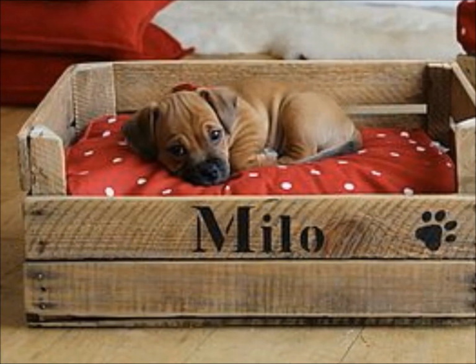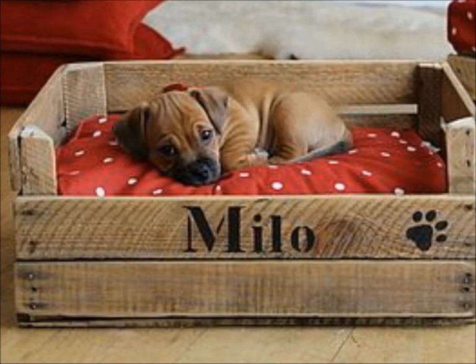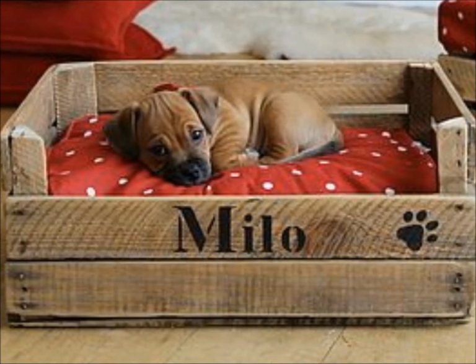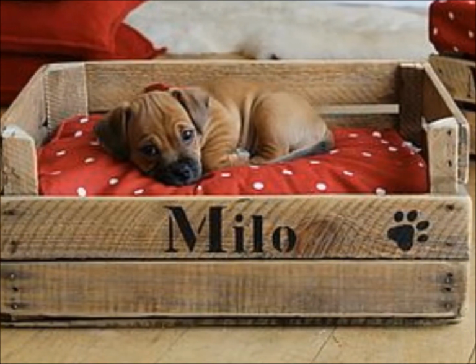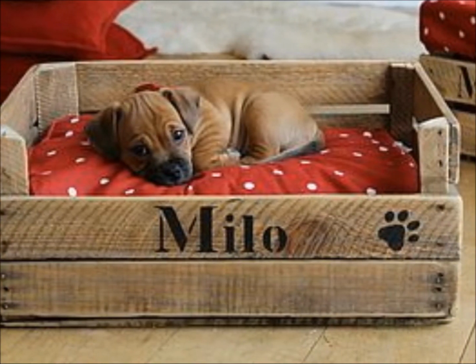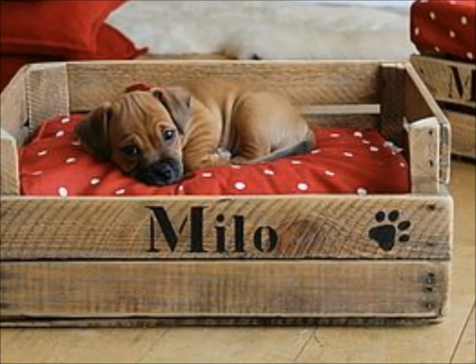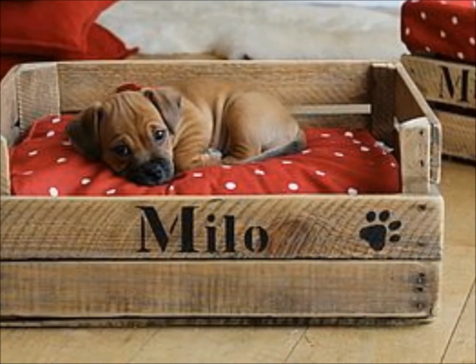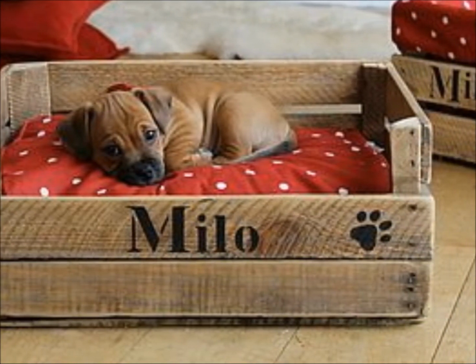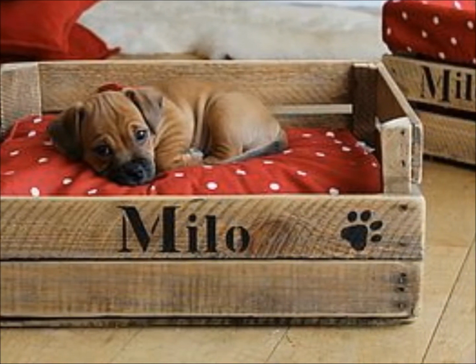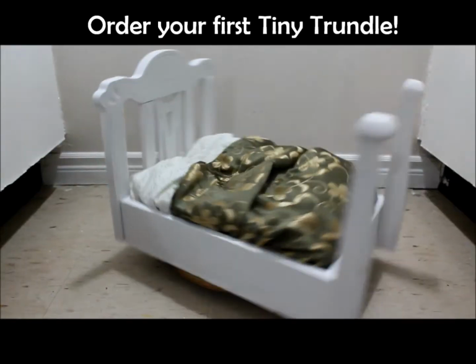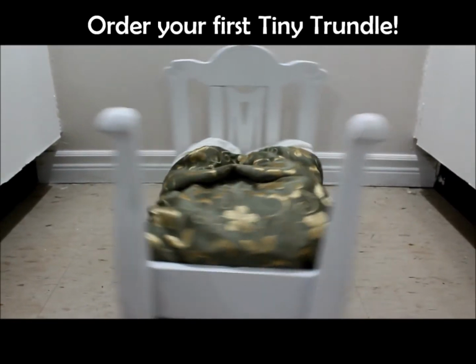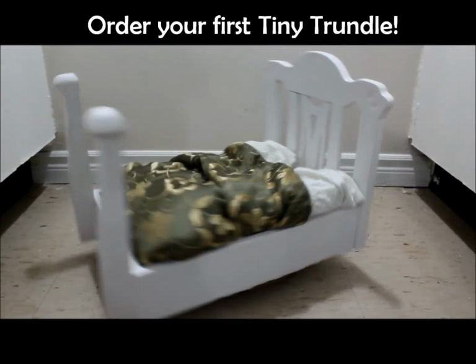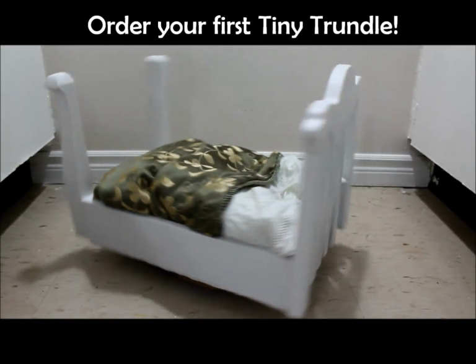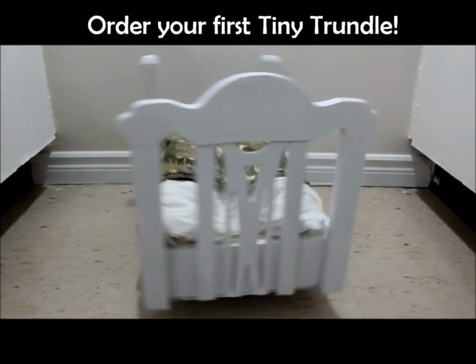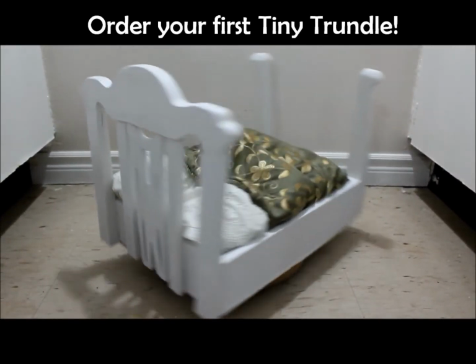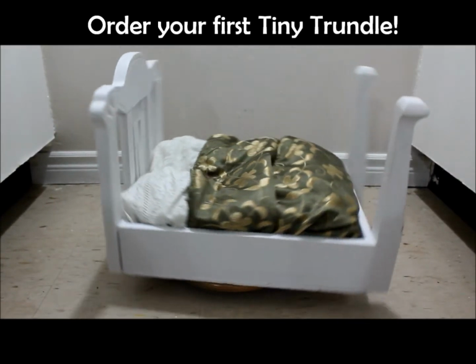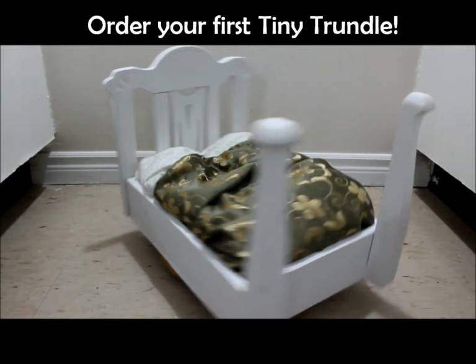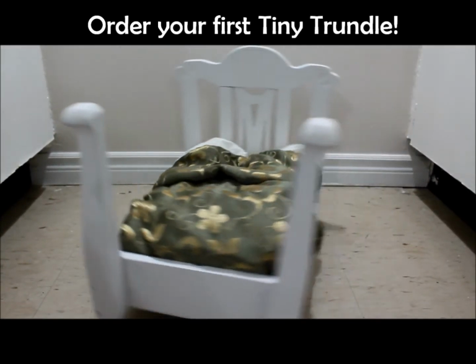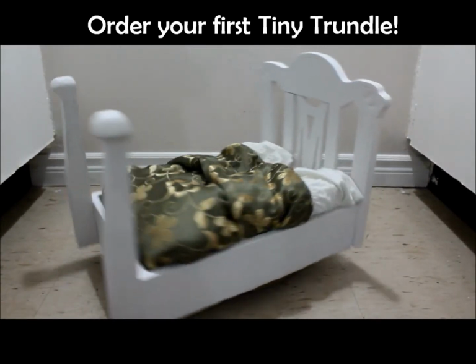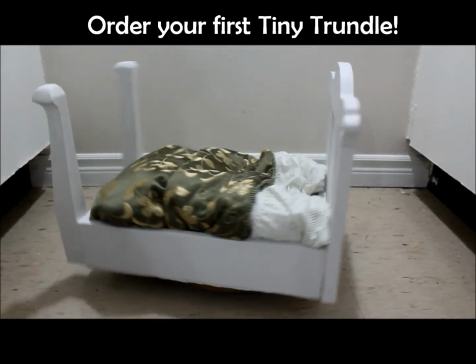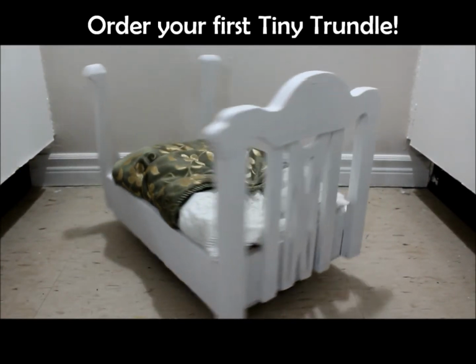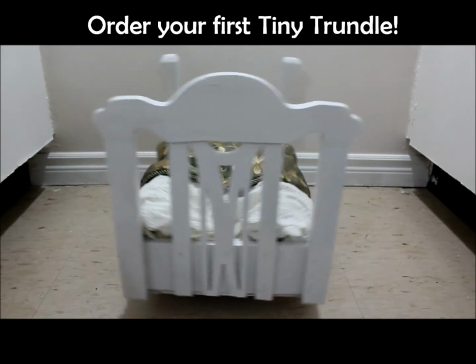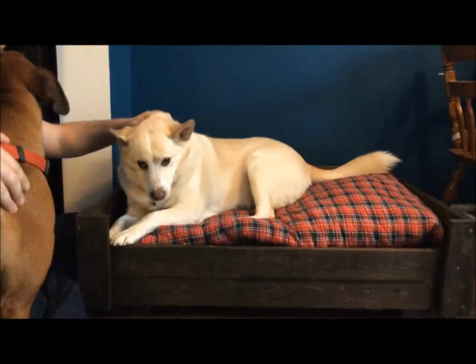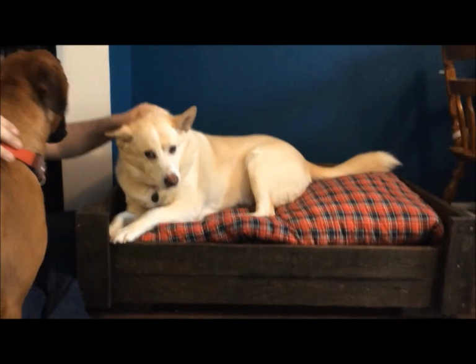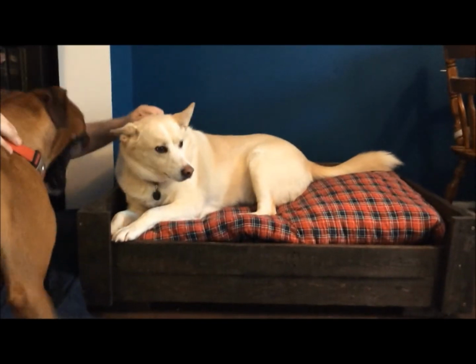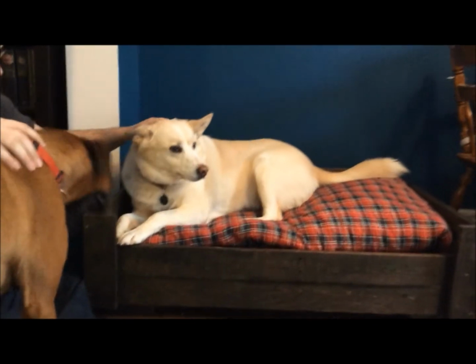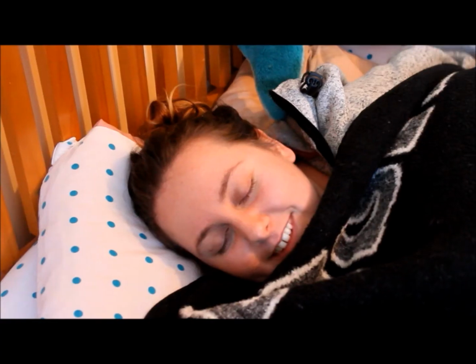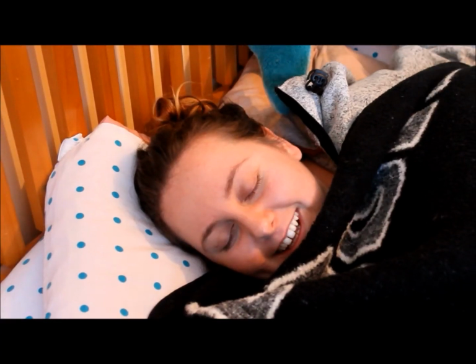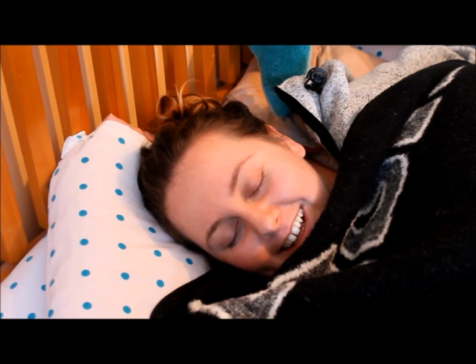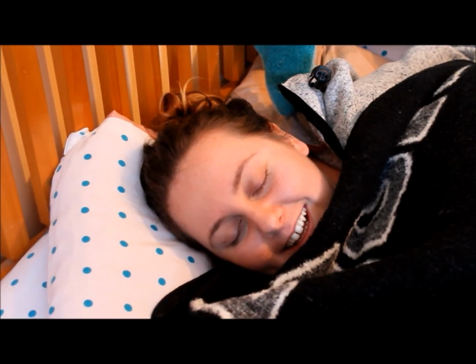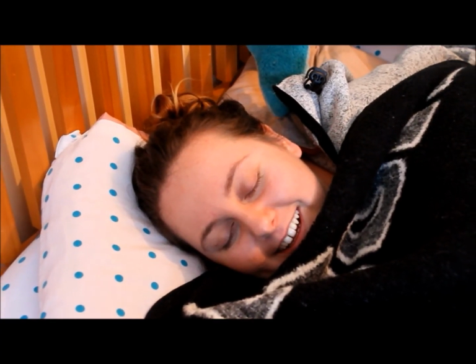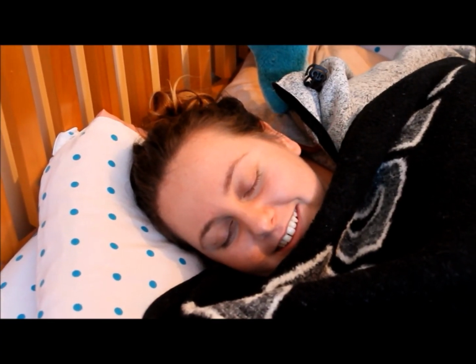We even do custom wood burning engravings! Tiny Trundles provides your dog with their own miniature bed, complete with blankets, pillows, and a mattress. They'll feel like royalty while you're finally getting a good night's sleep!